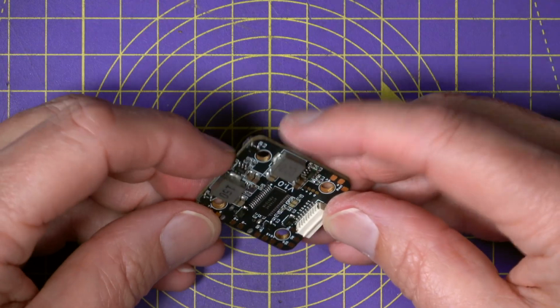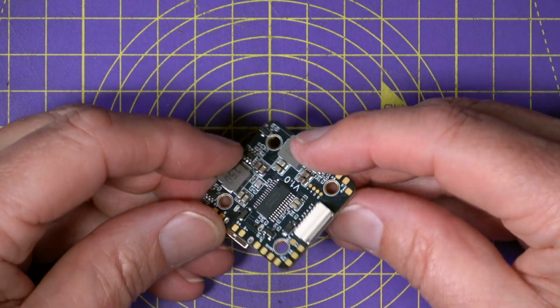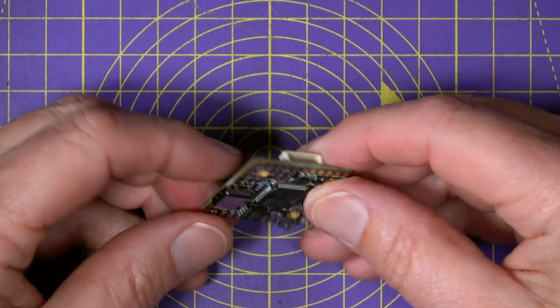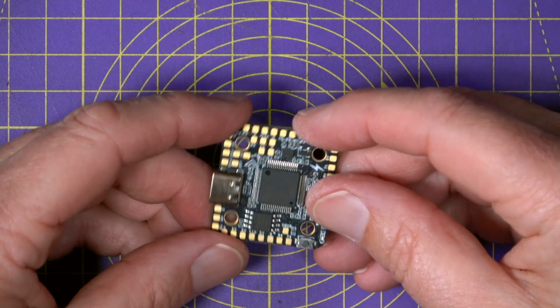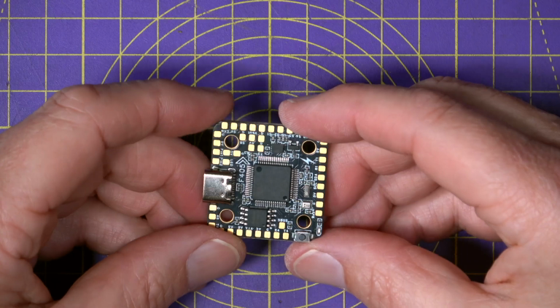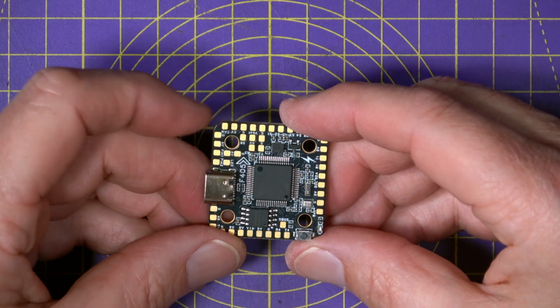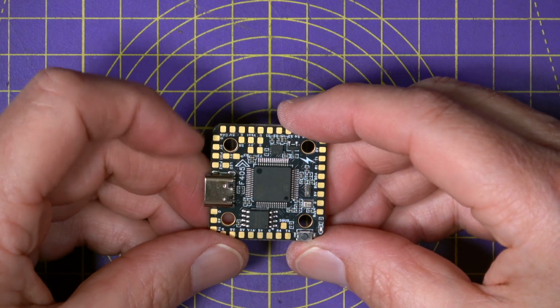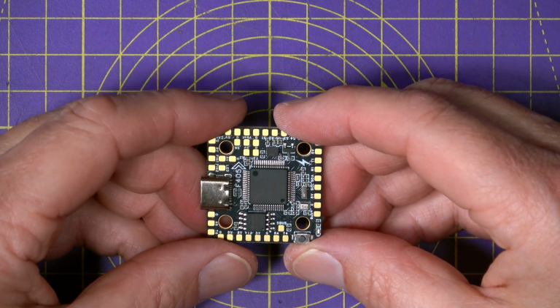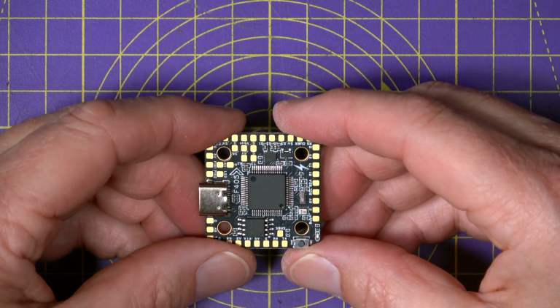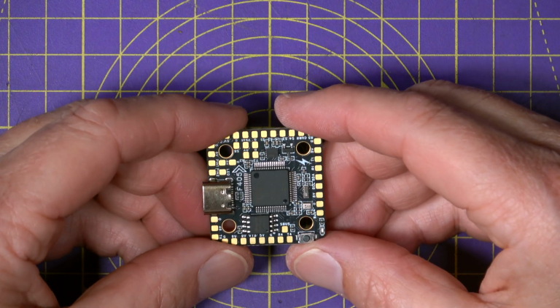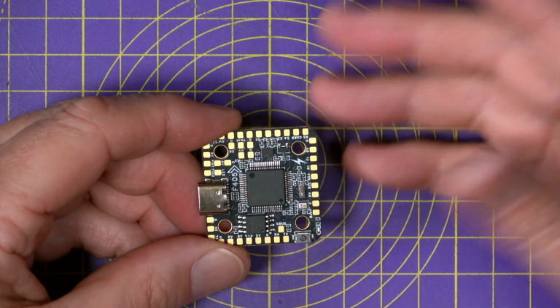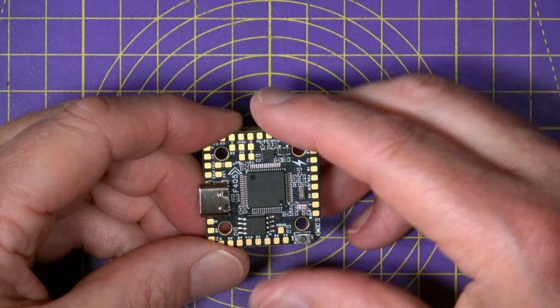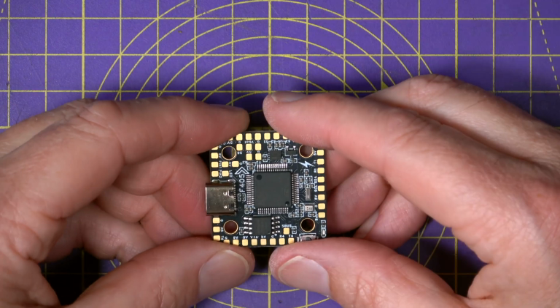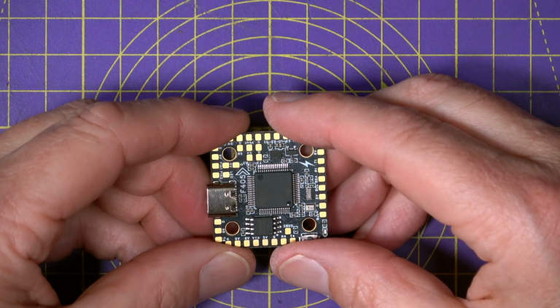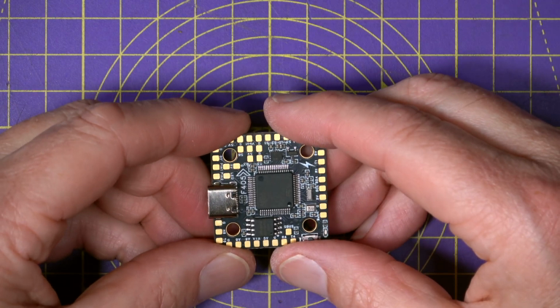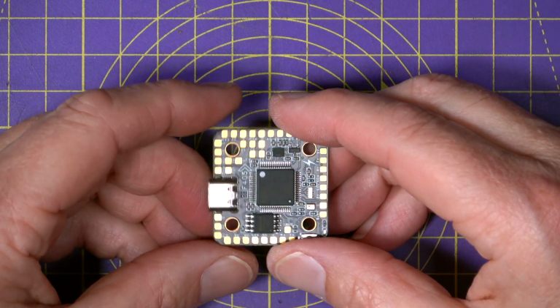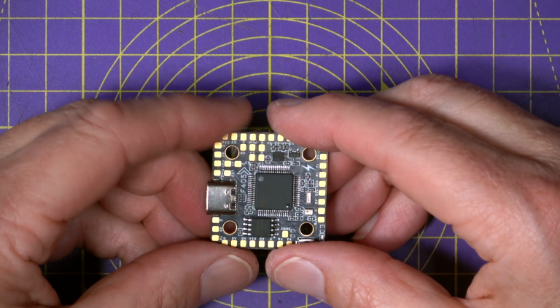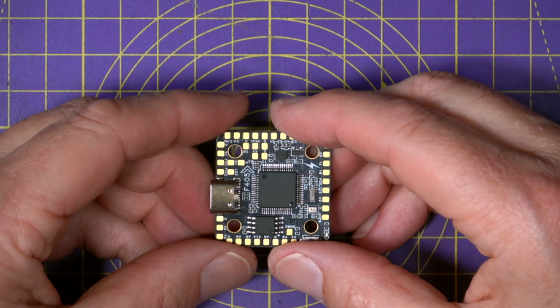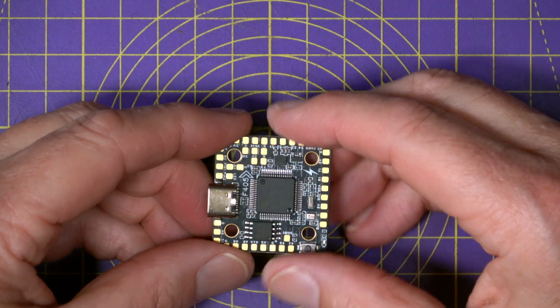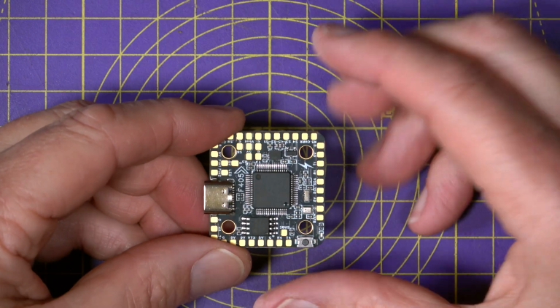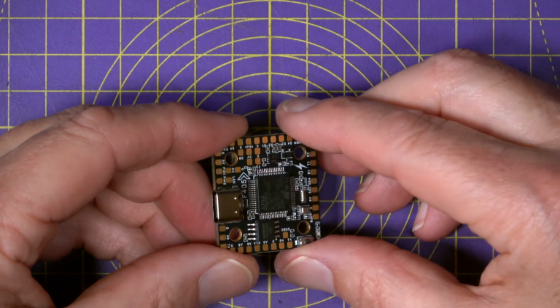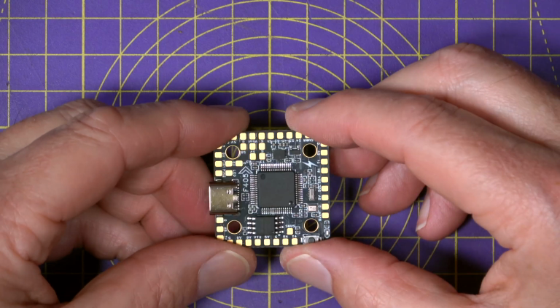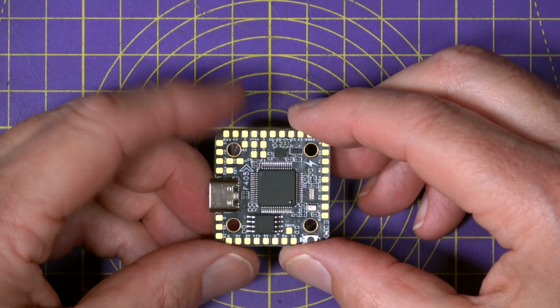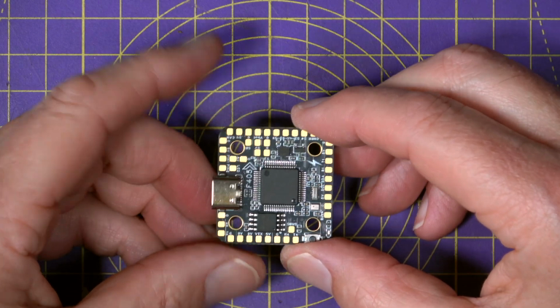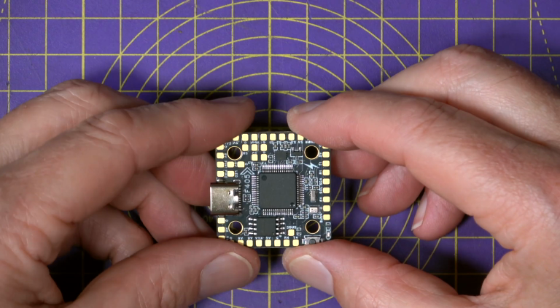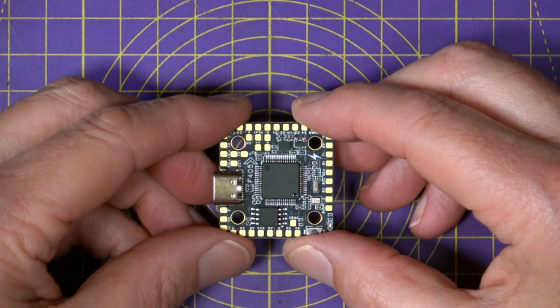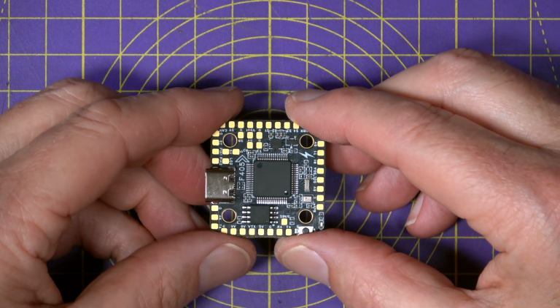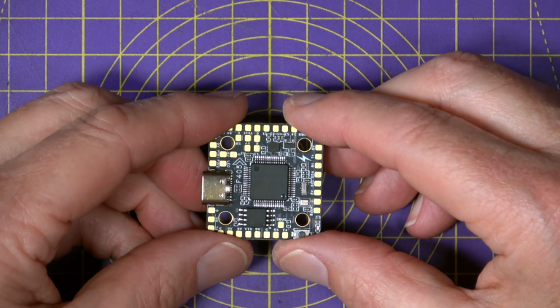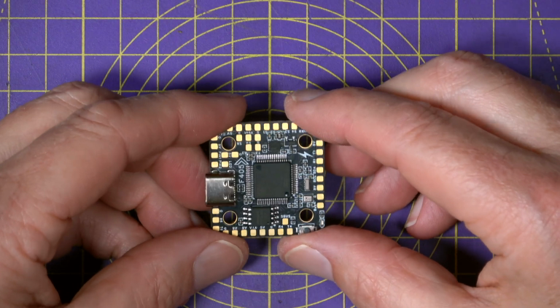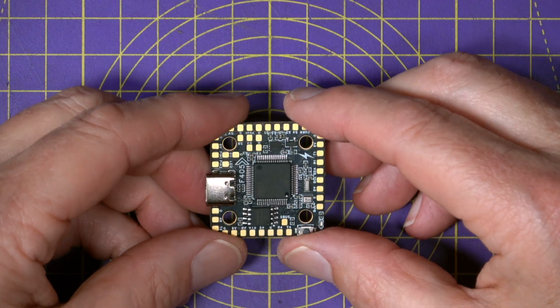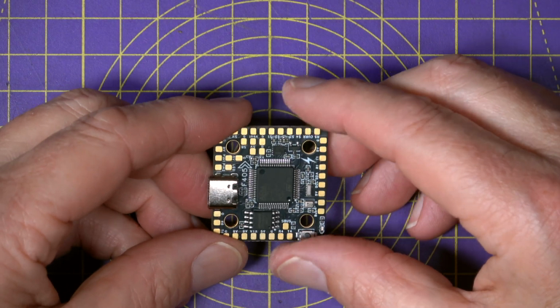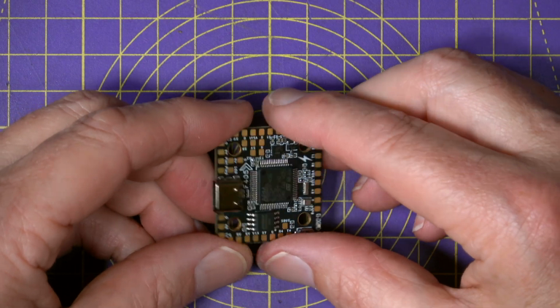You get 5 UARTs for telemetry, receivers, extra sensors, whatever you like, and 8 motor signal pads, which leaves plenty of room for extra outputs and expansions.